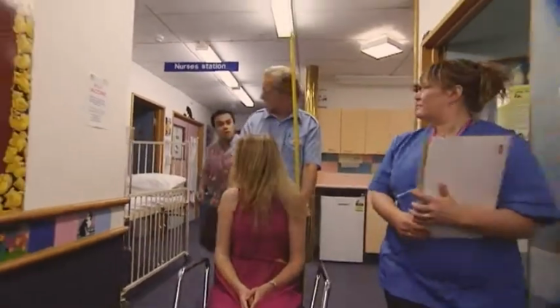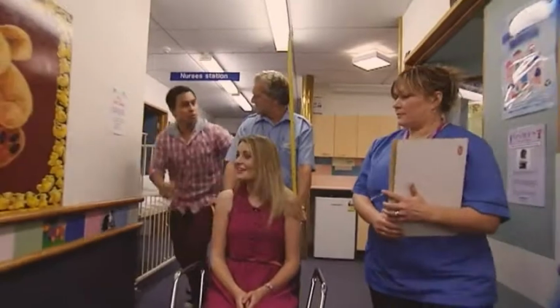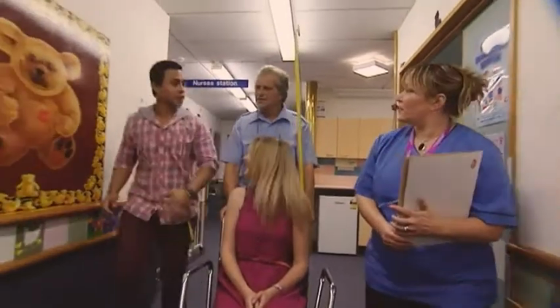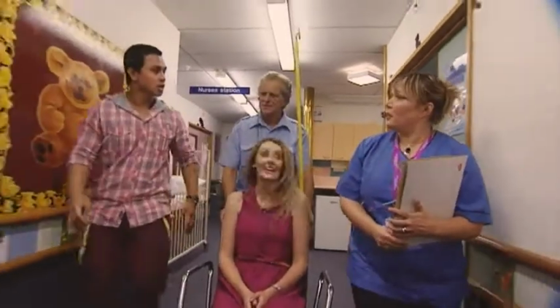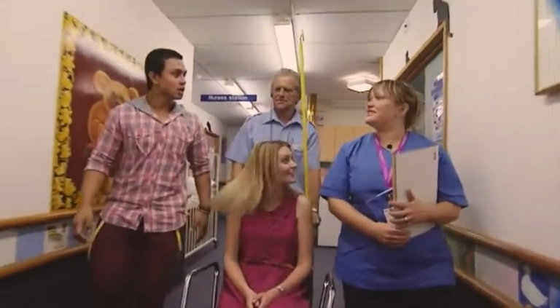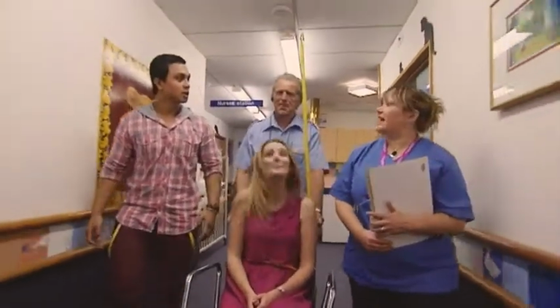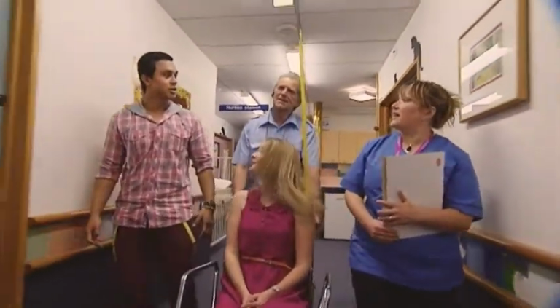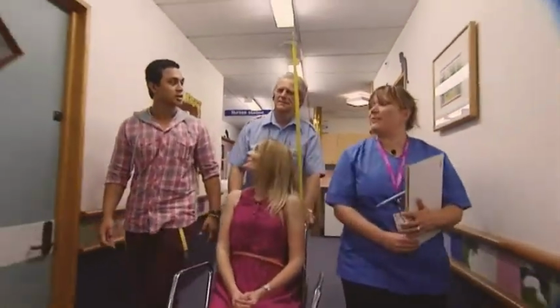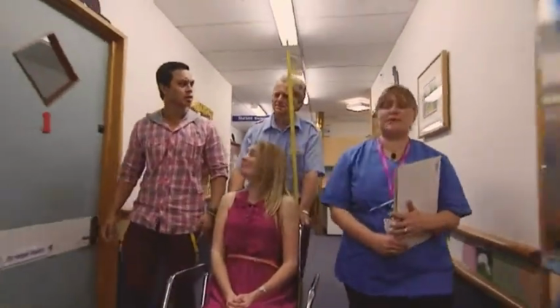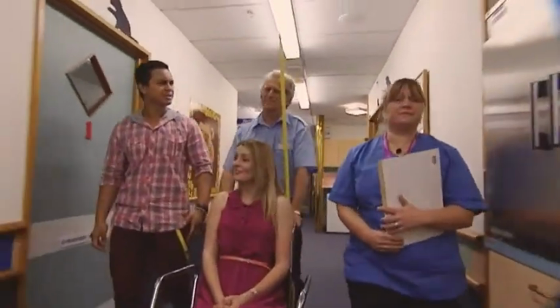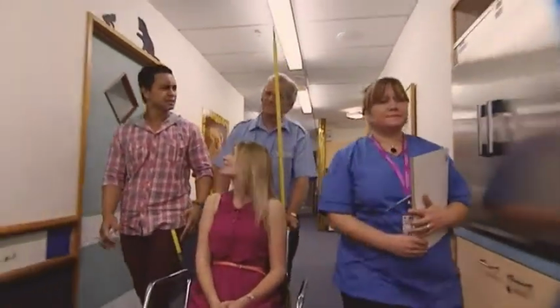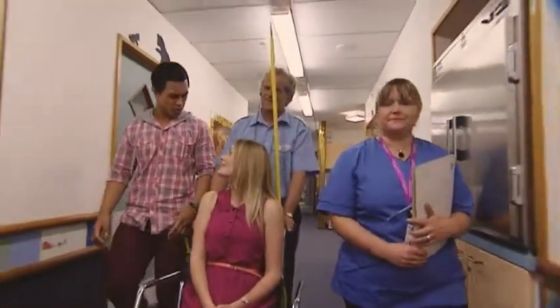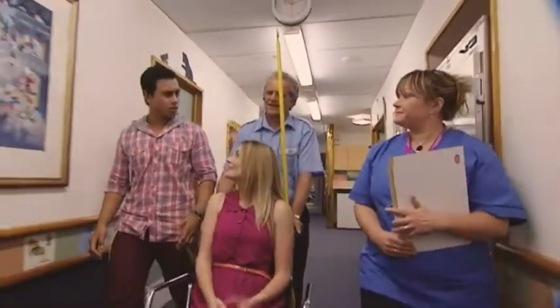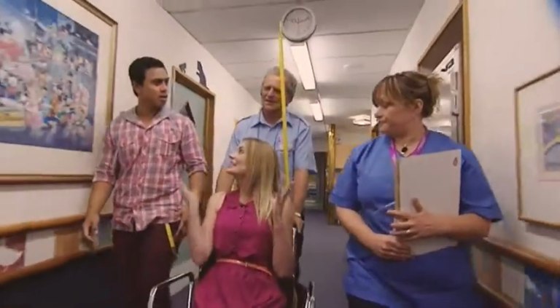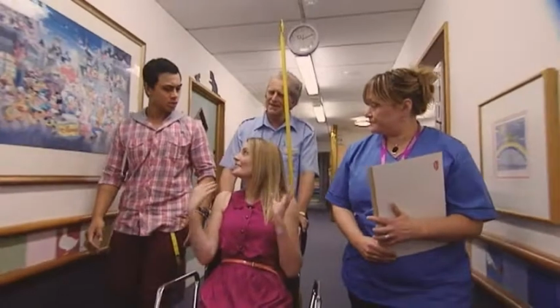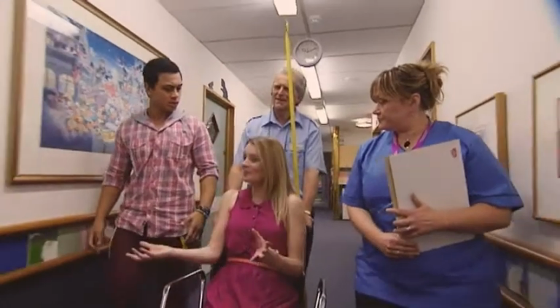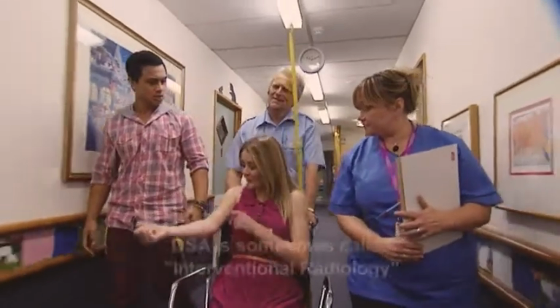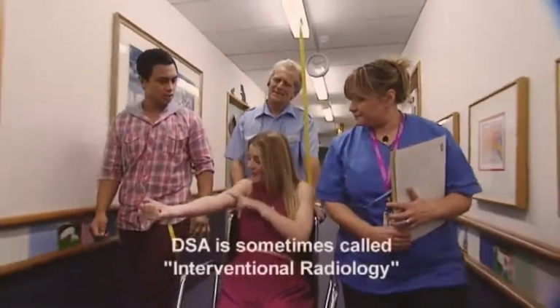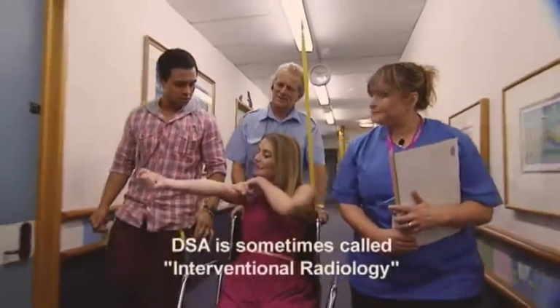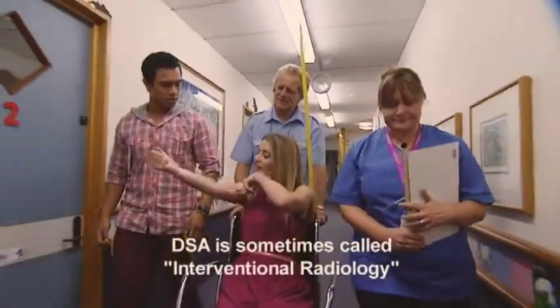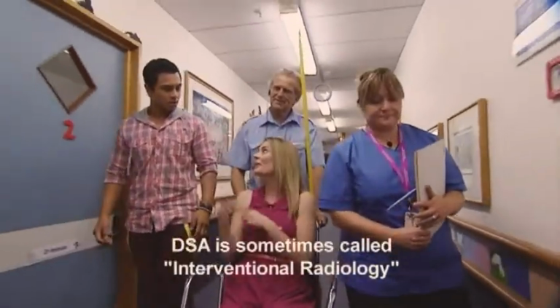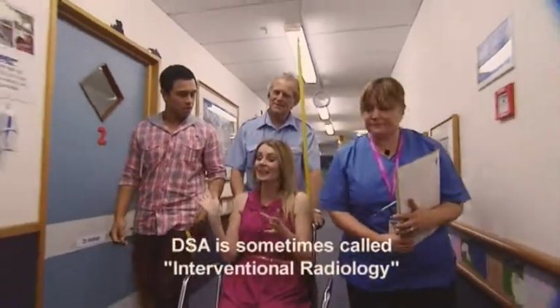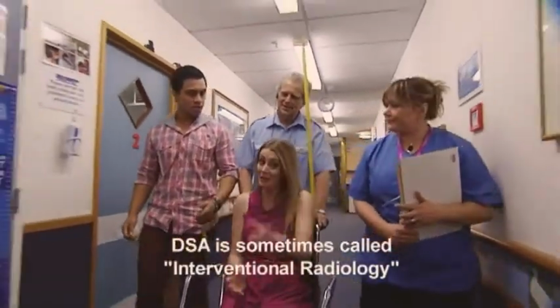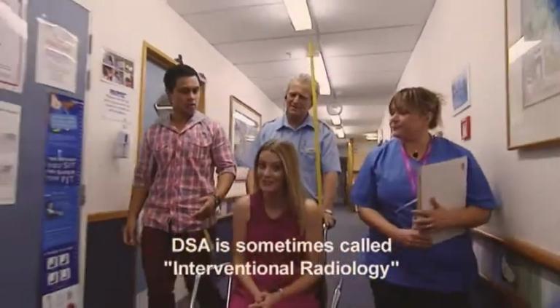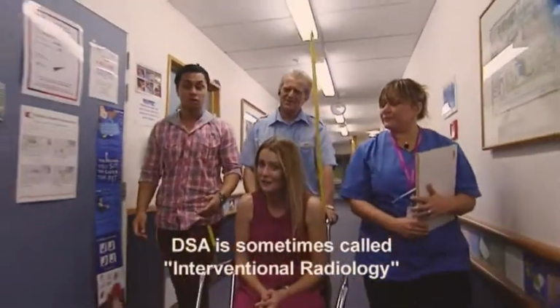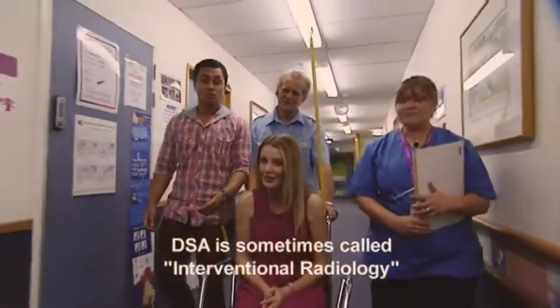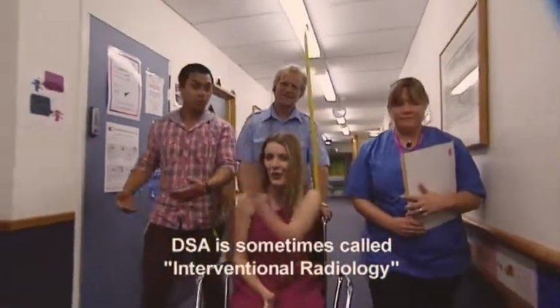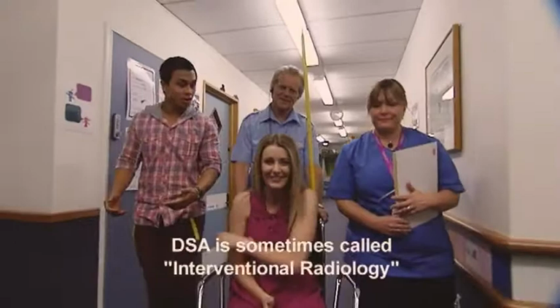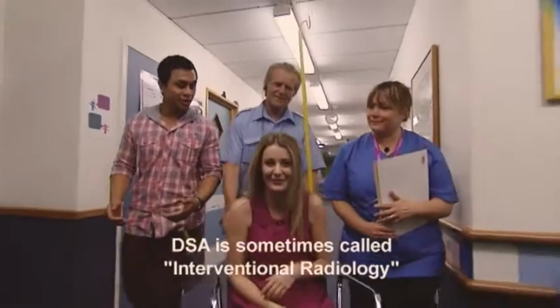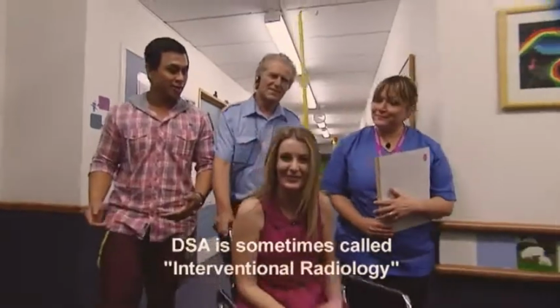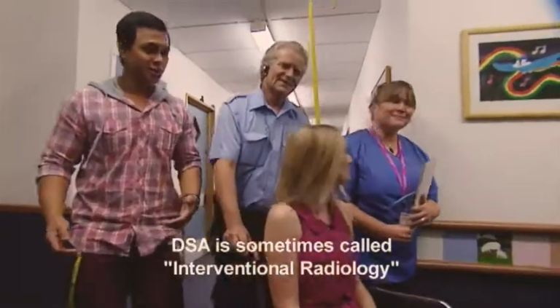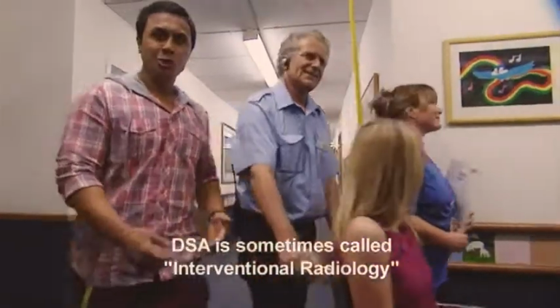Where are we going? We're going to the DSA in the X-ray department. The DSA is the name of the place where you get your PICC line put in. Your mum and dad can come with you for this if you want, and they can stay with you the whole time.